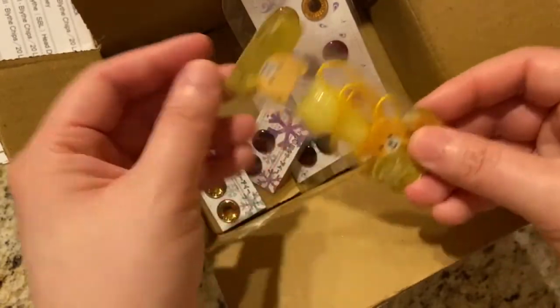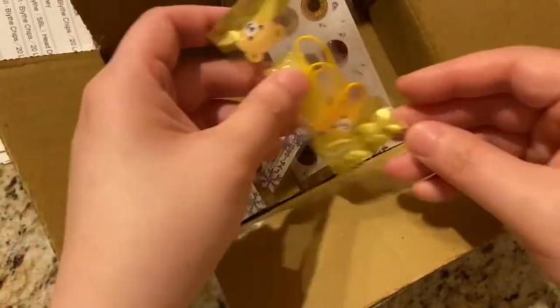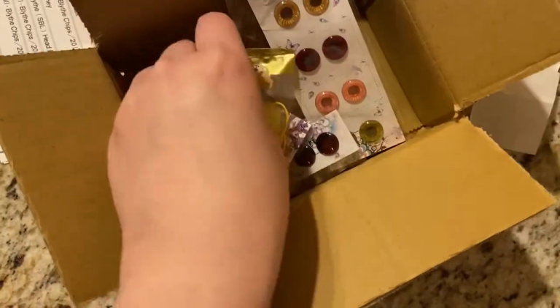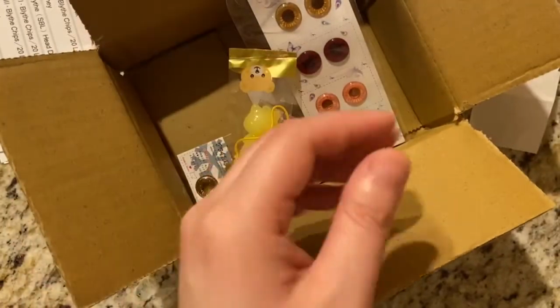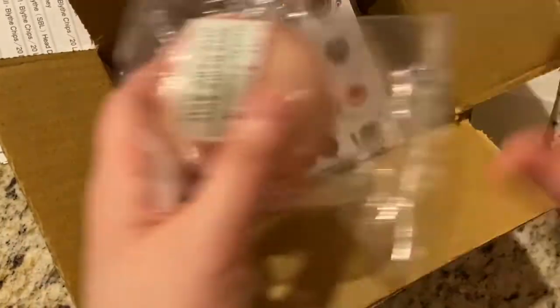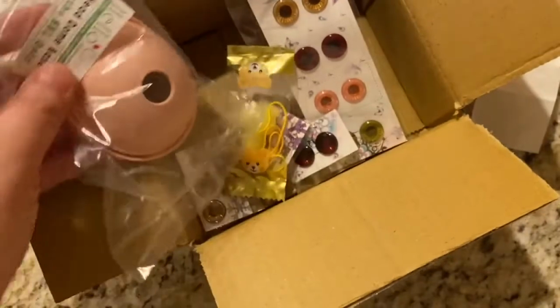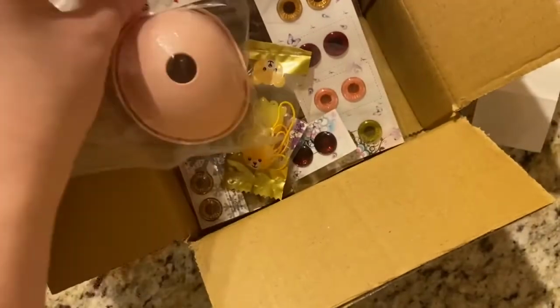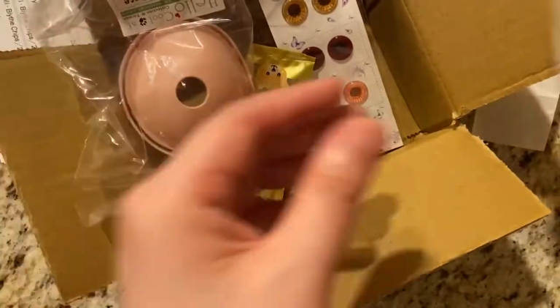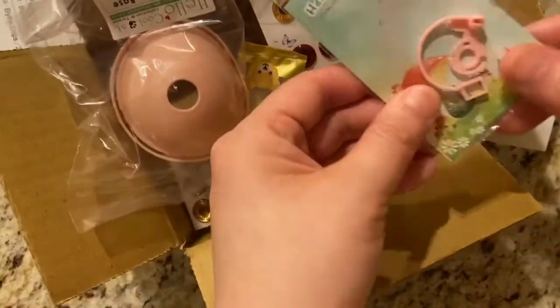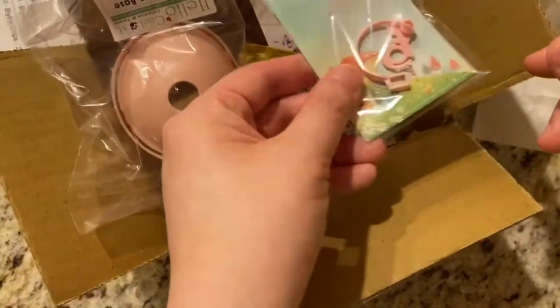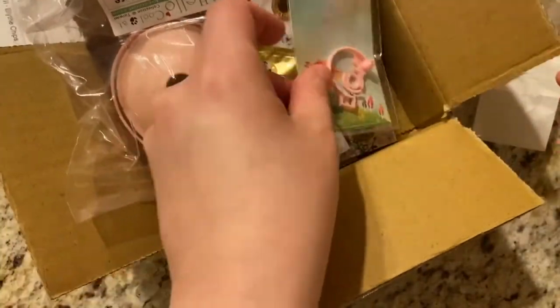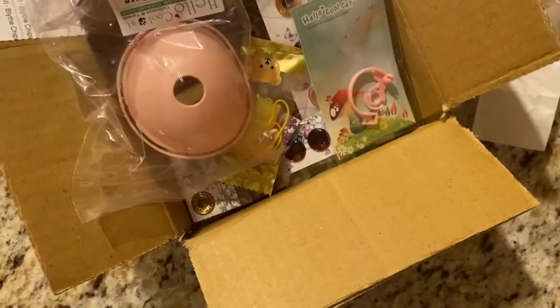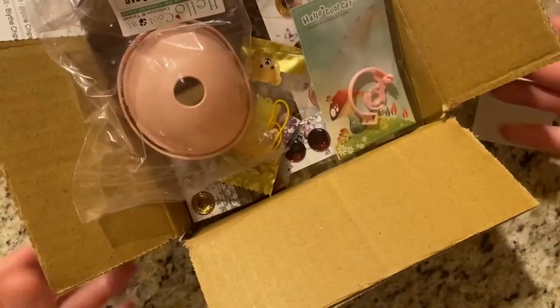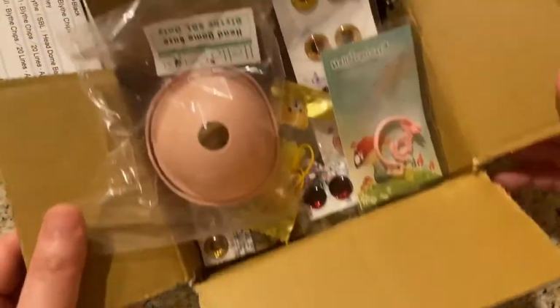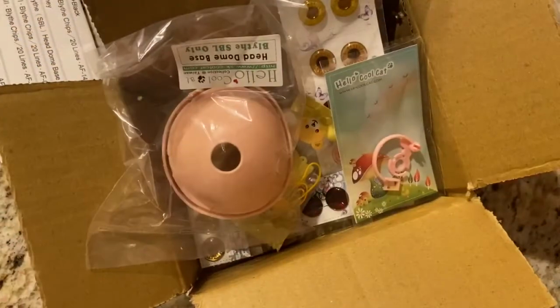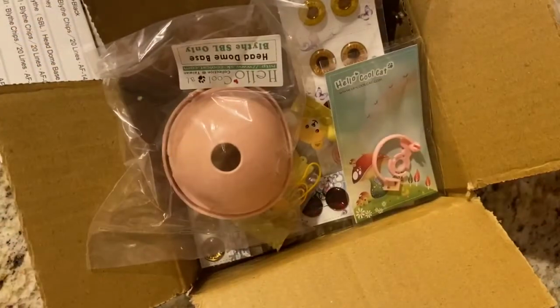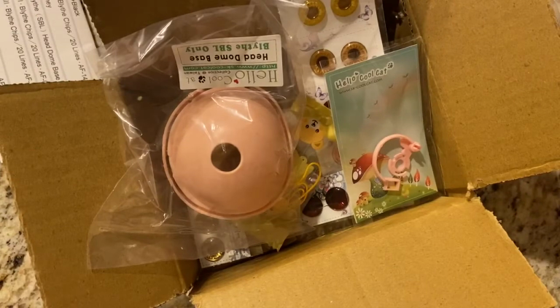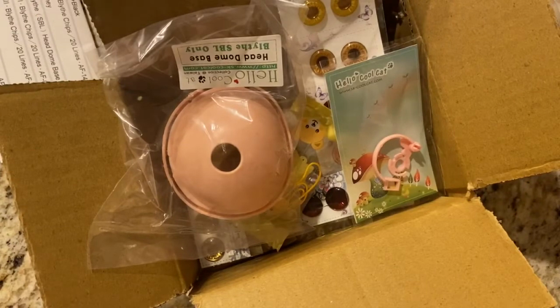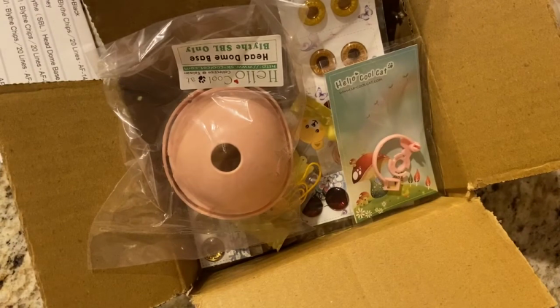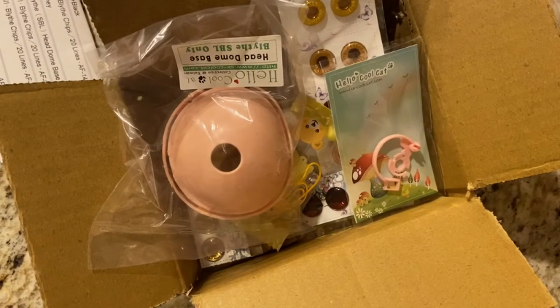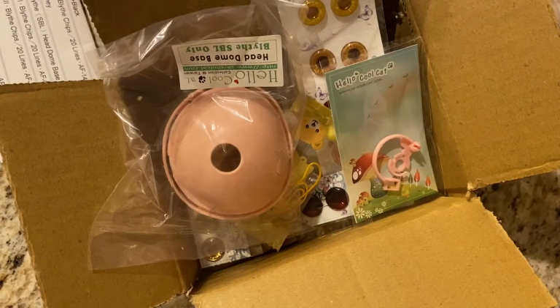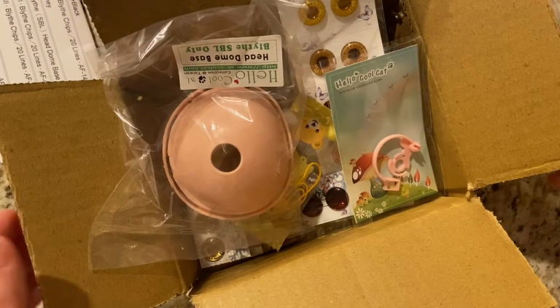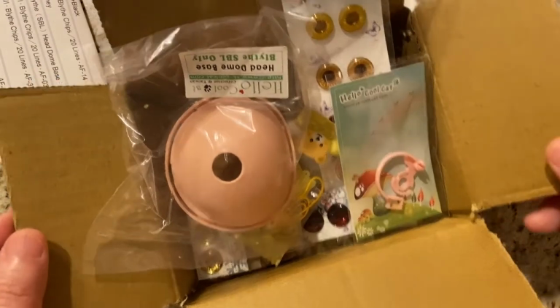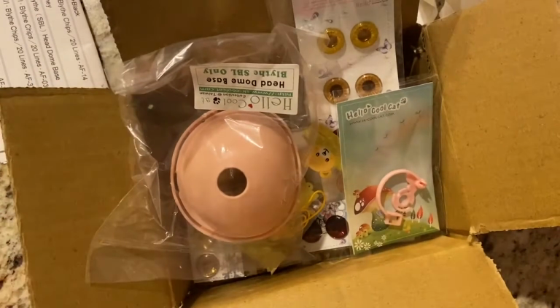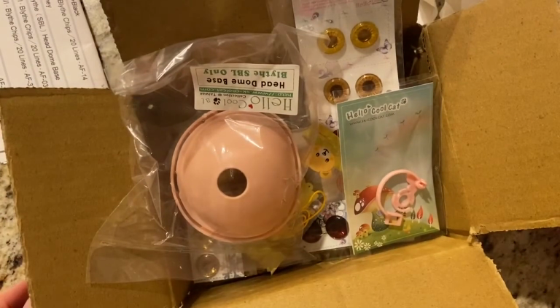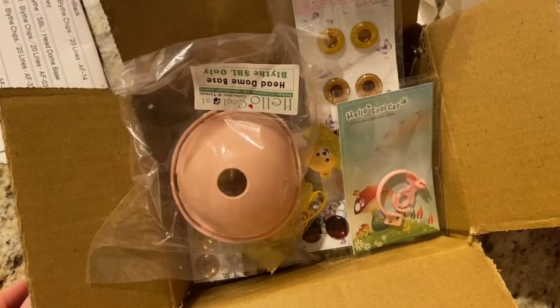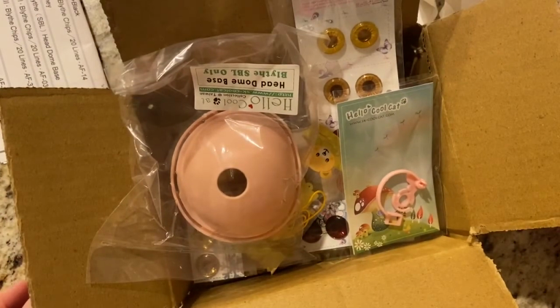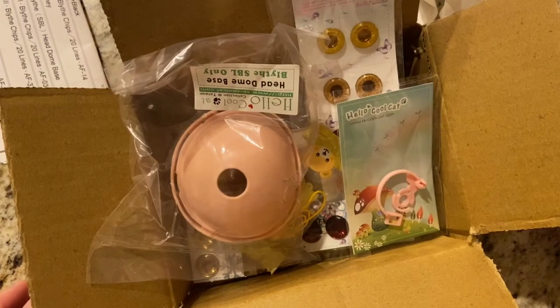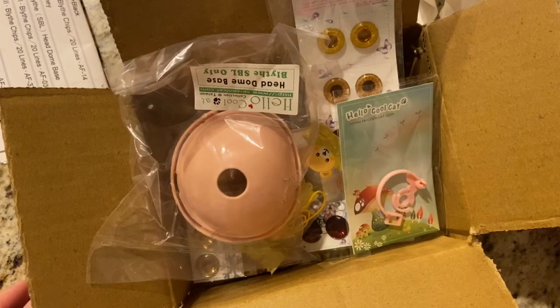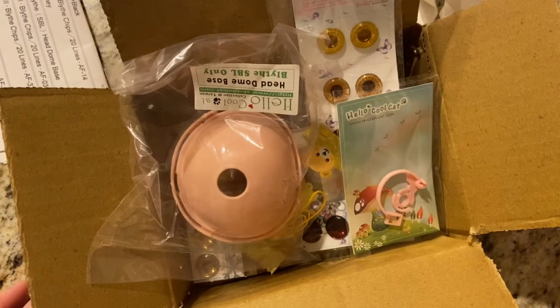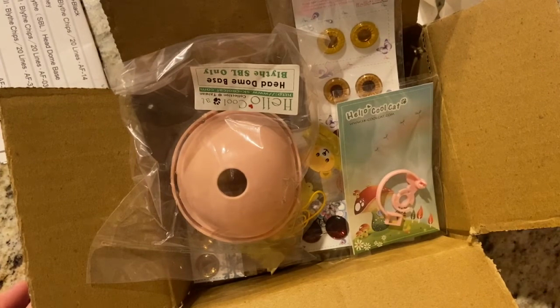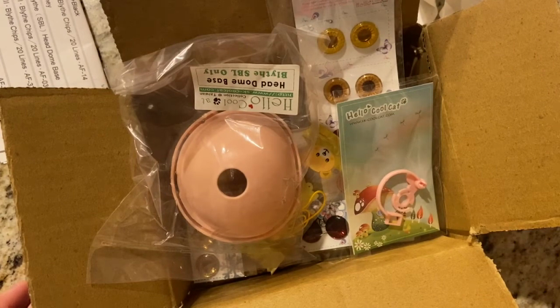So yeah, here's my order, and that's pretty much it for me for tonight. Have a good evening, and for everybody in the US, I hope you guys have a nice holiday weekend. See you guys later. Bye!